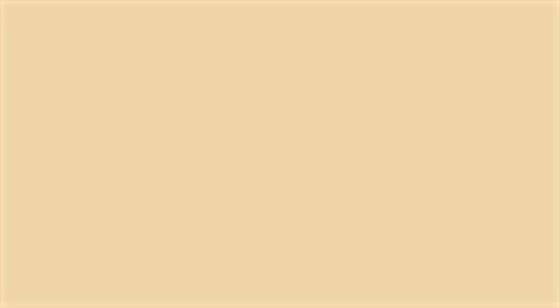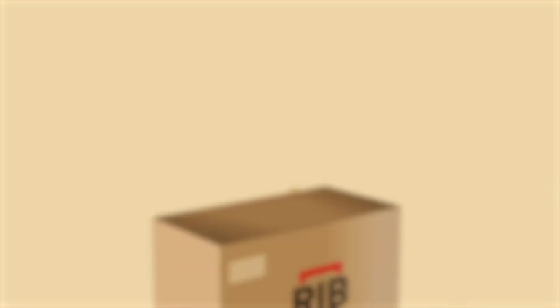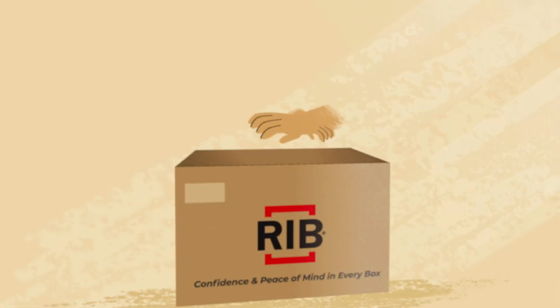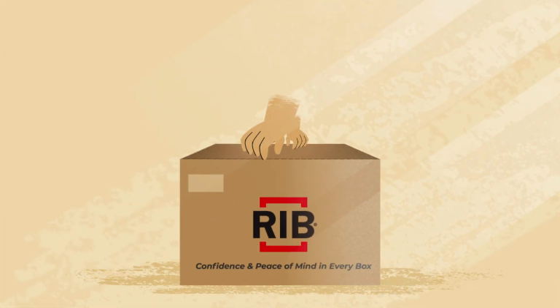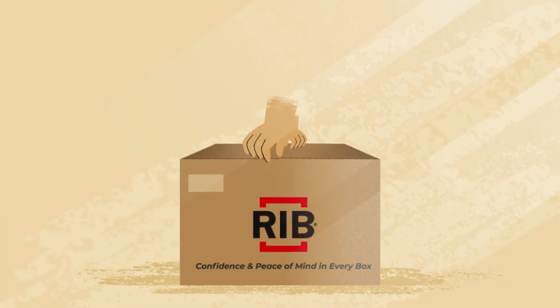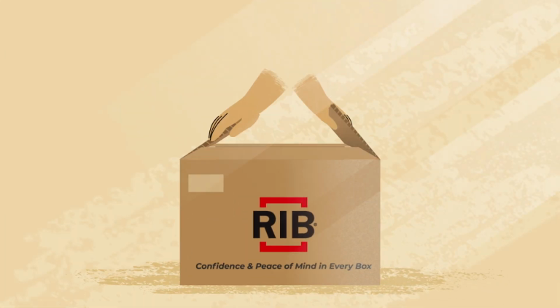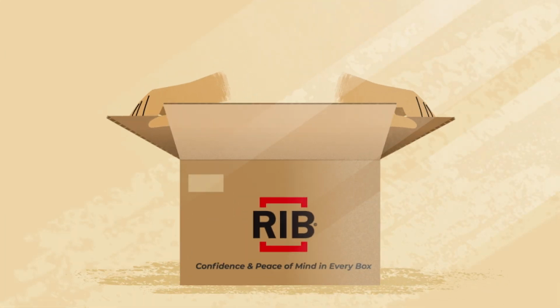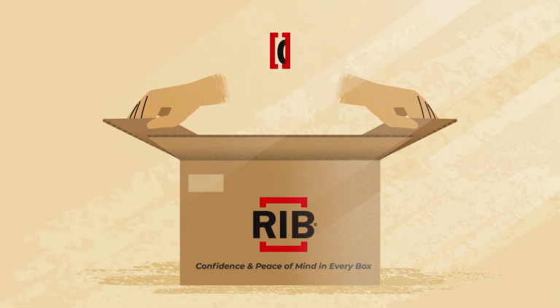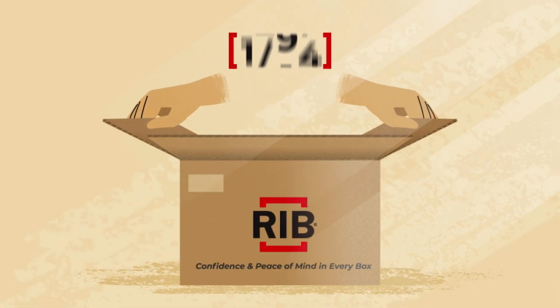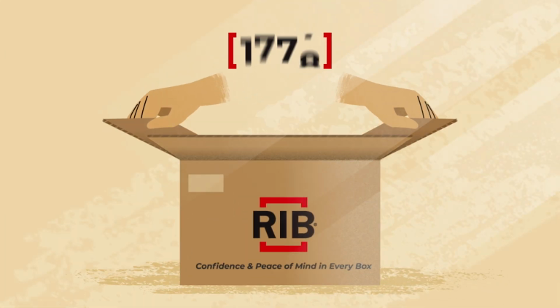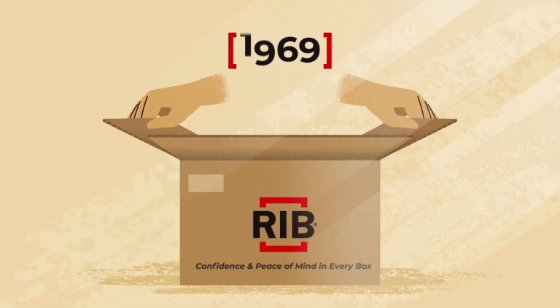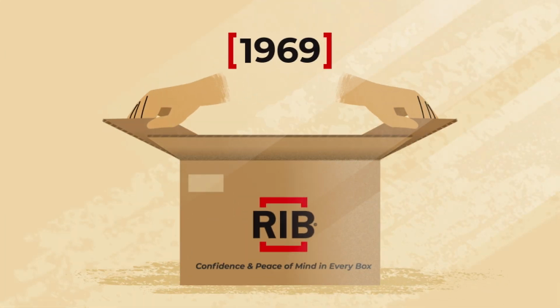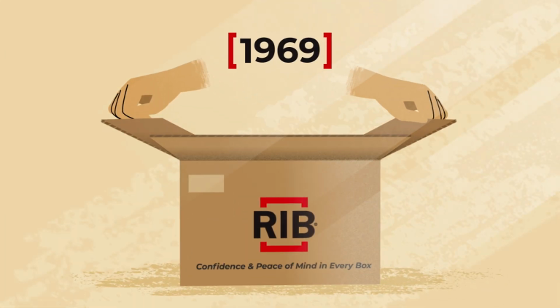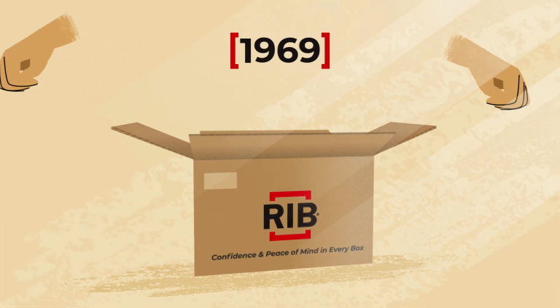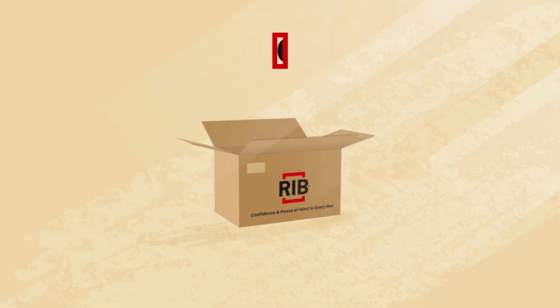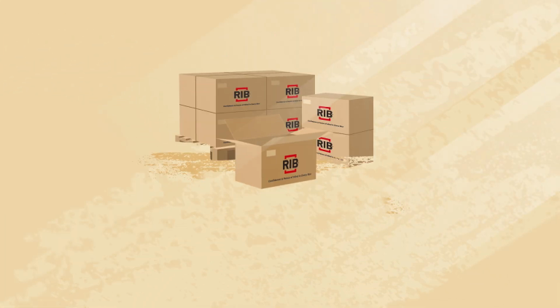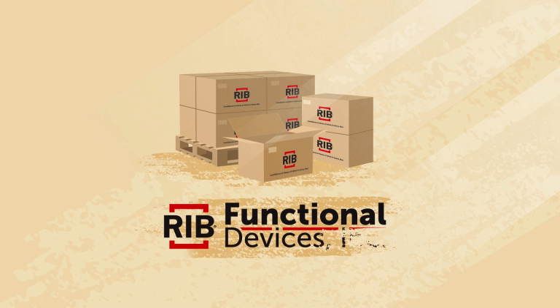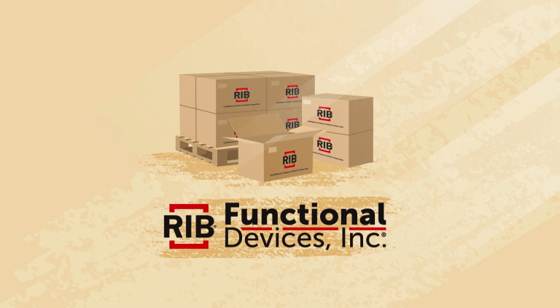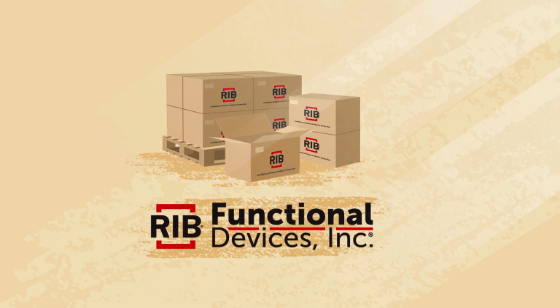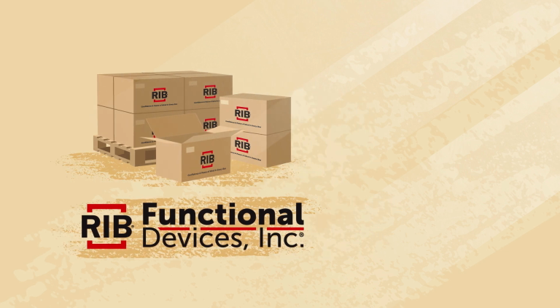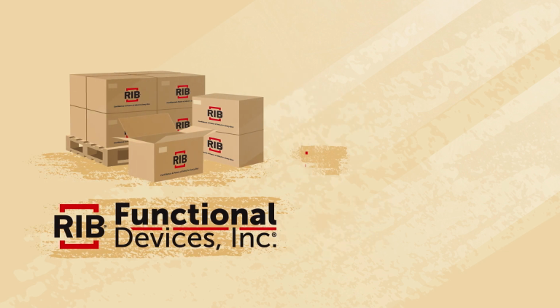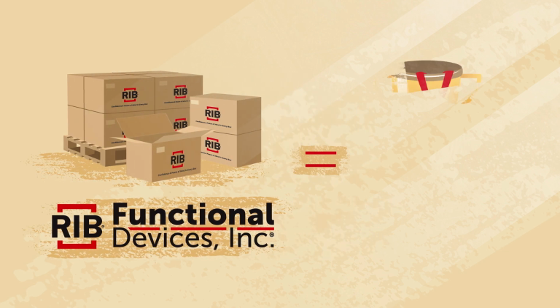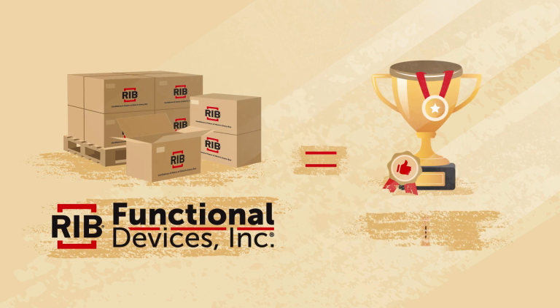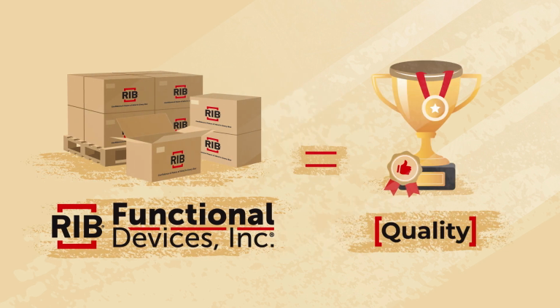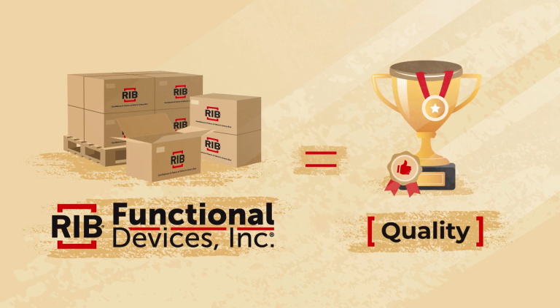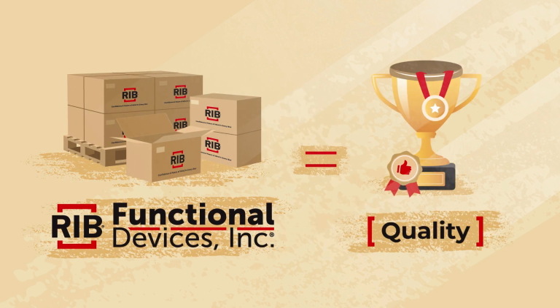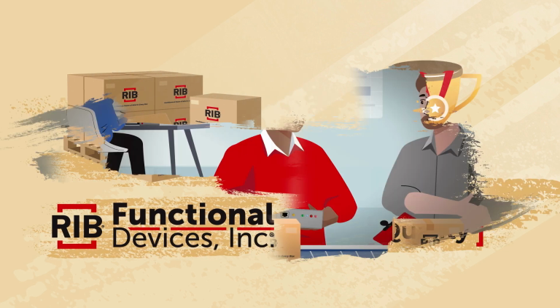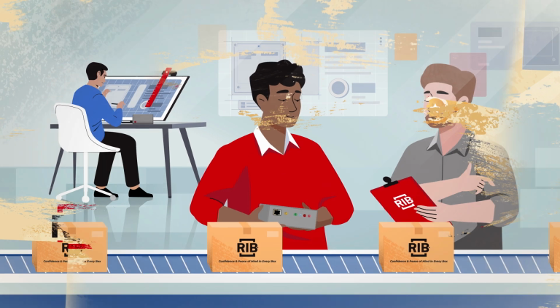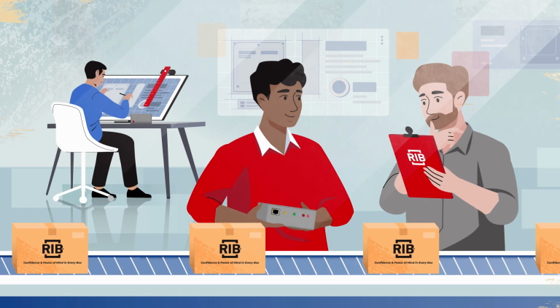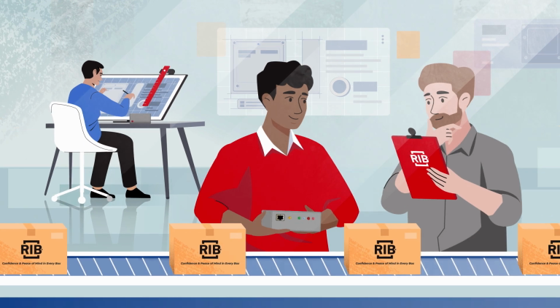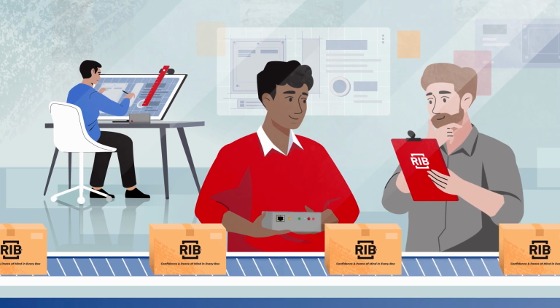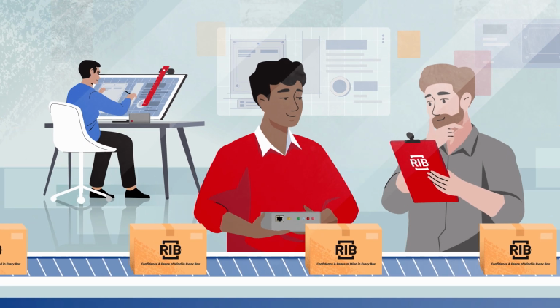Since customers first started opening our boxes in 1969, Functional Devices Inc. has been synonymous with quality. But we never stop improving.